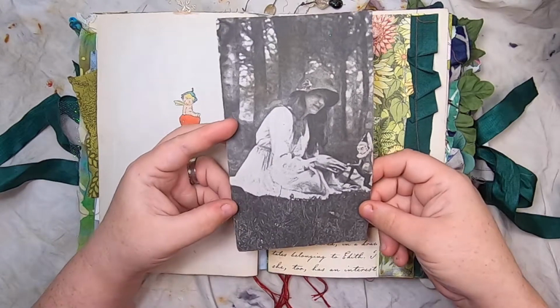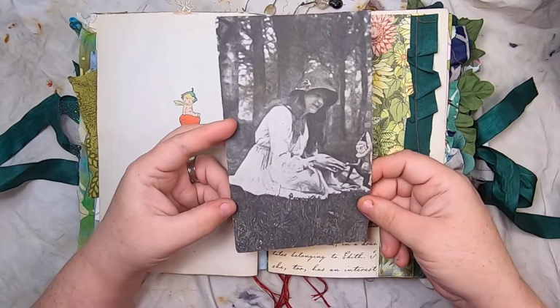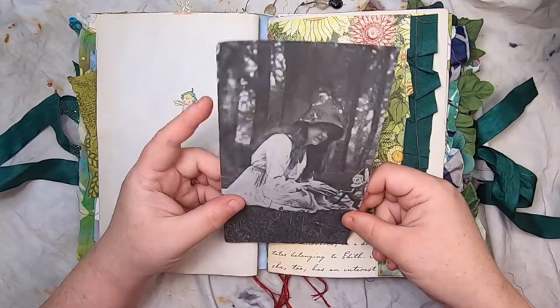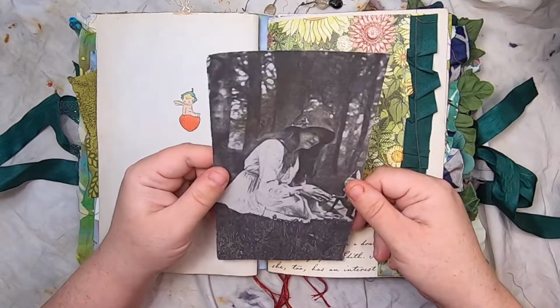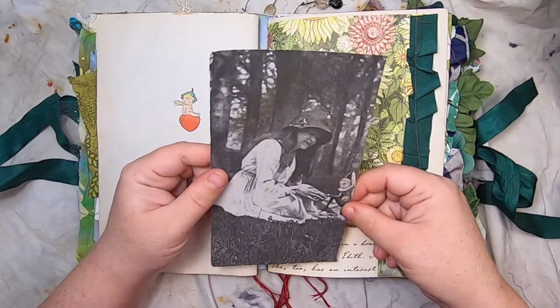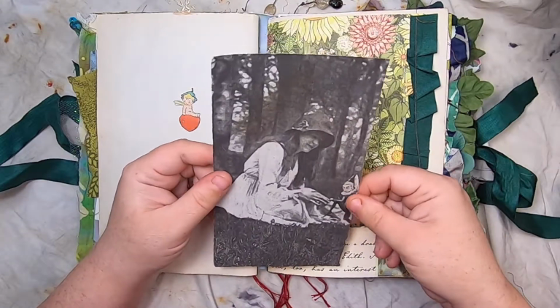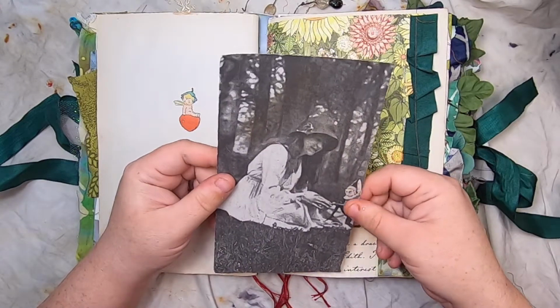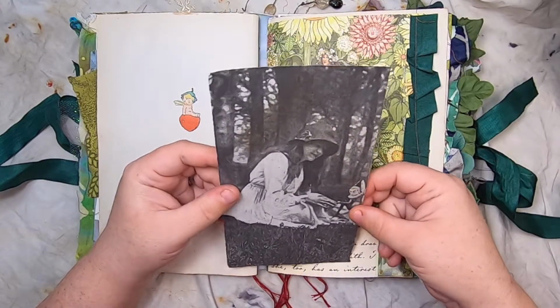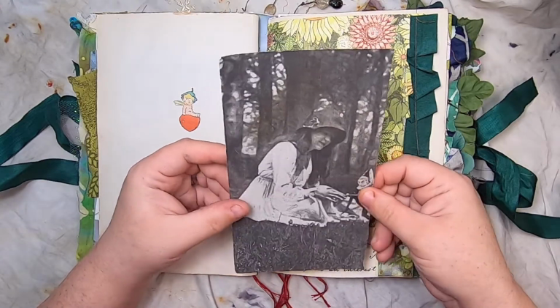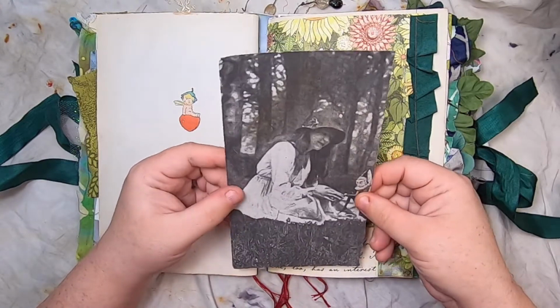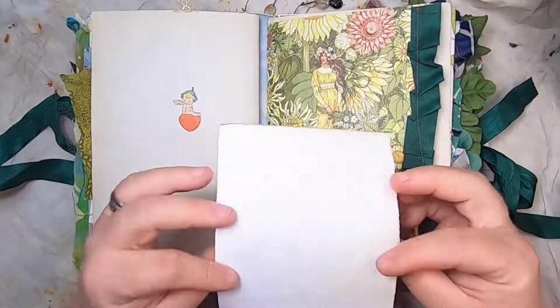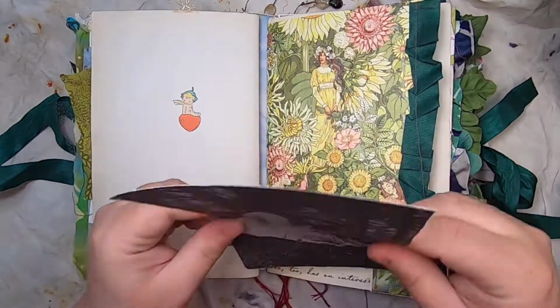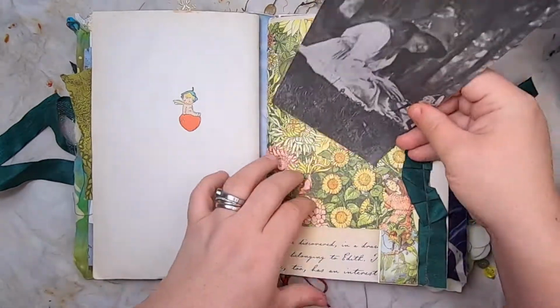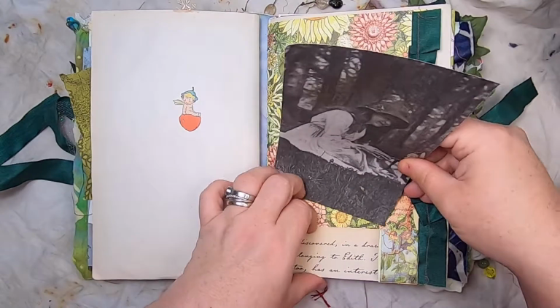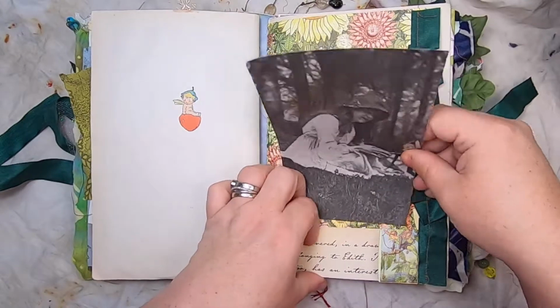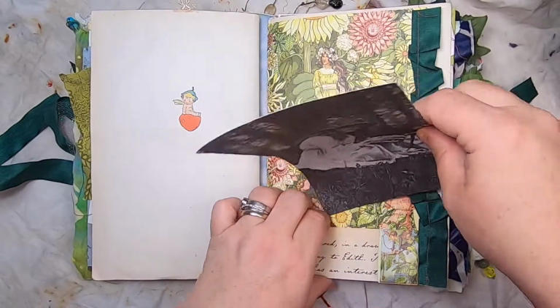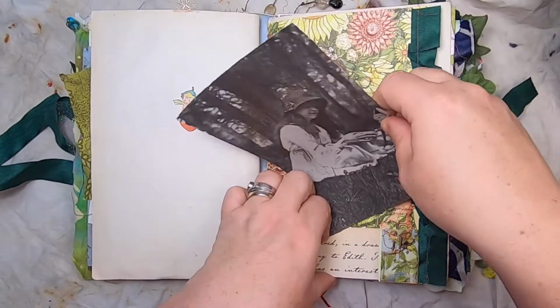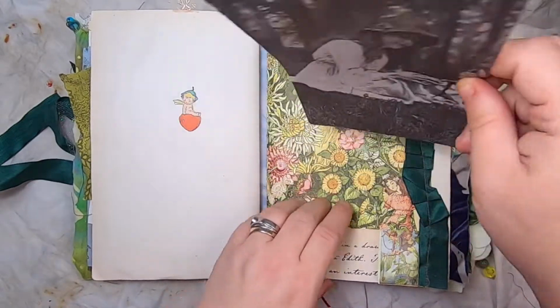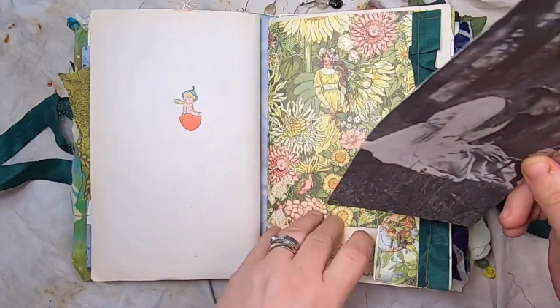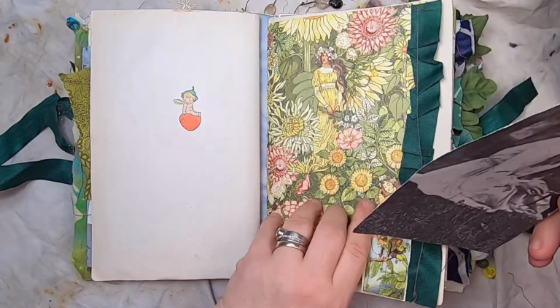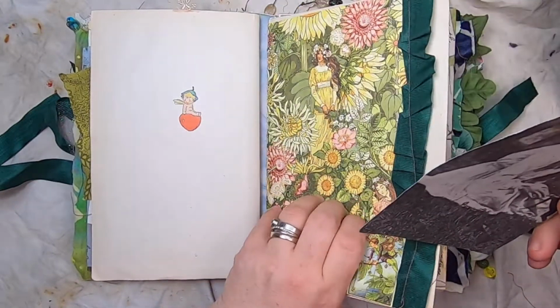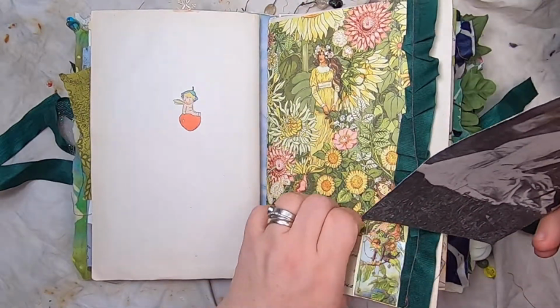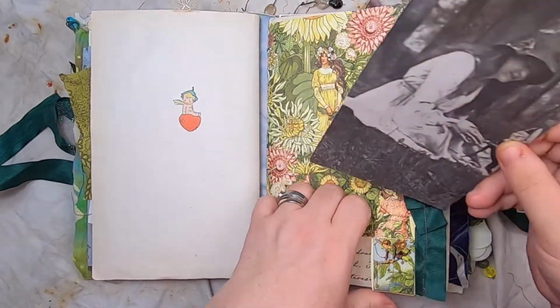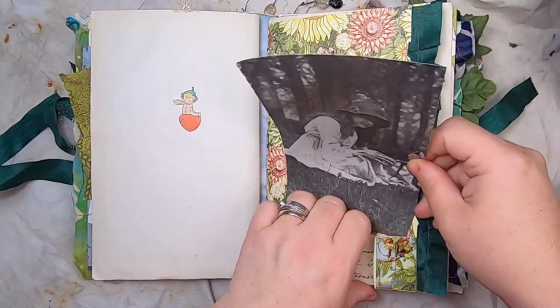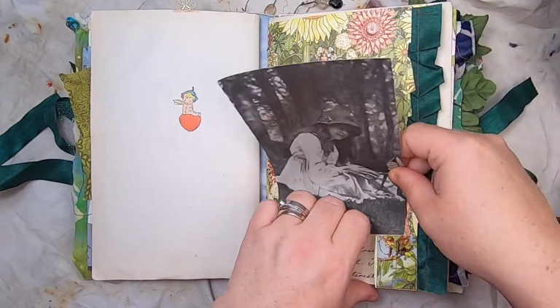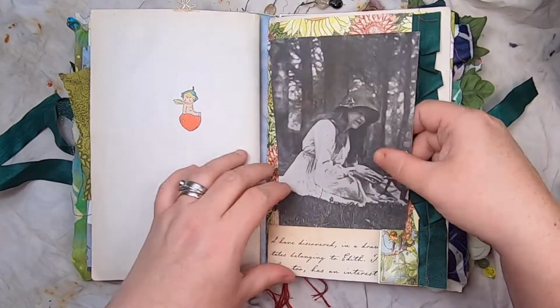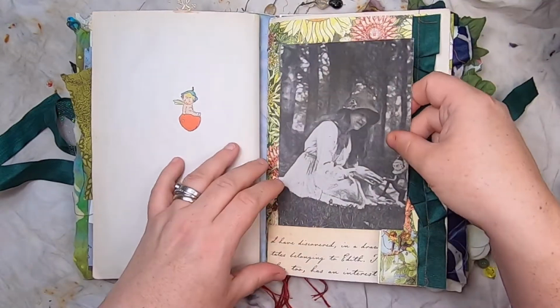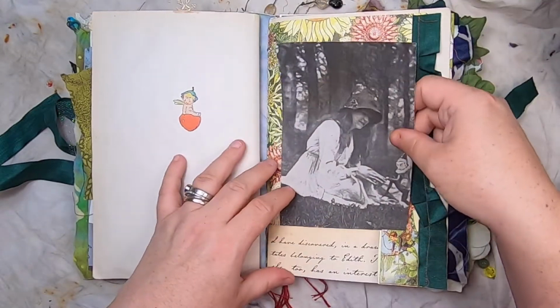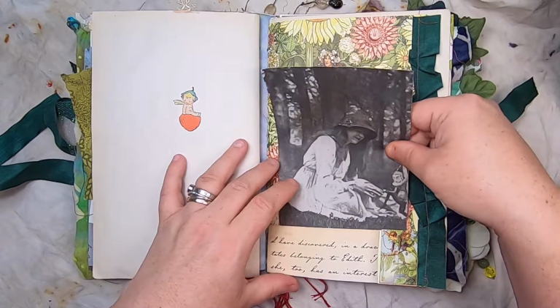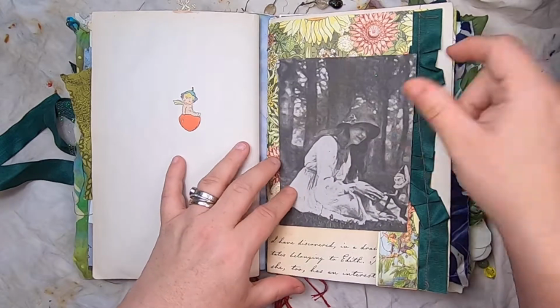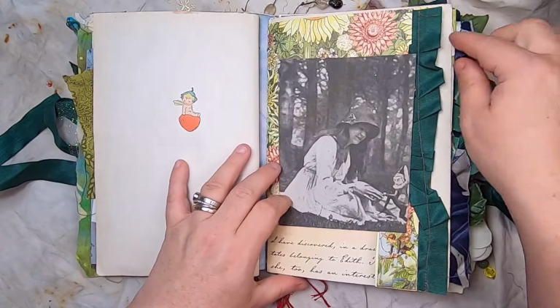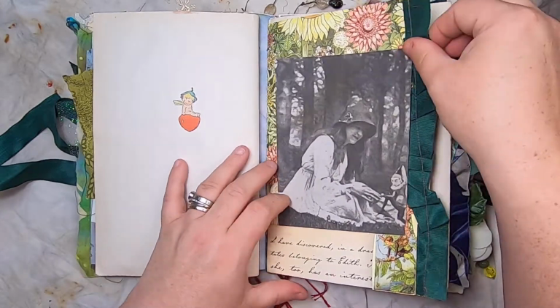This is a public domain, turn-of-the-century image from a photographer who did a beautiful photography series of girls and fairies in the woods. It's just lovely.